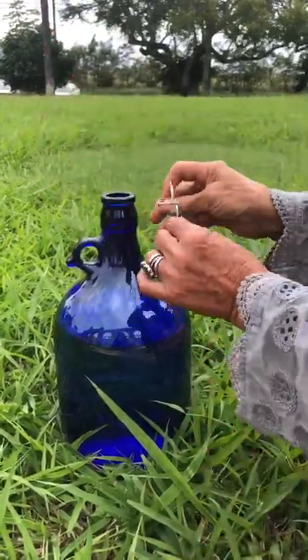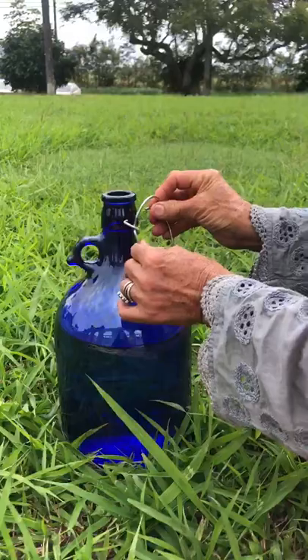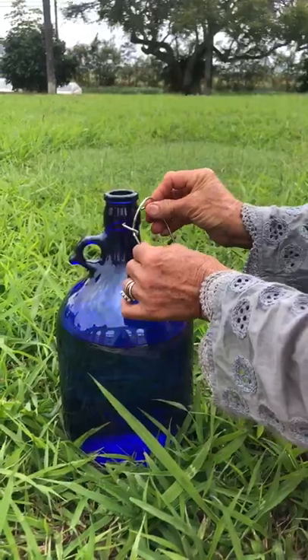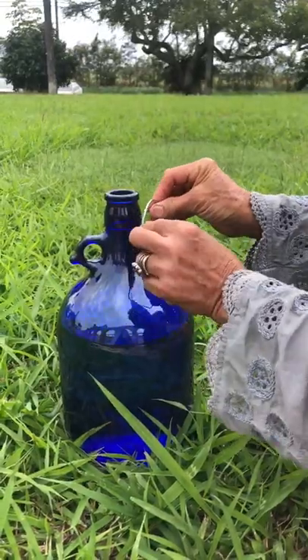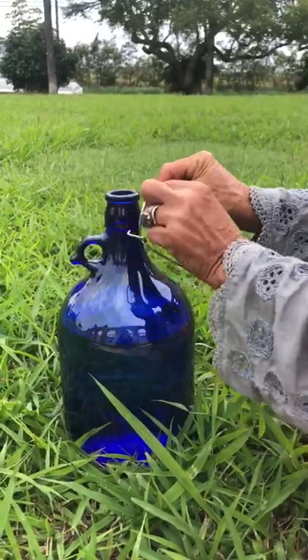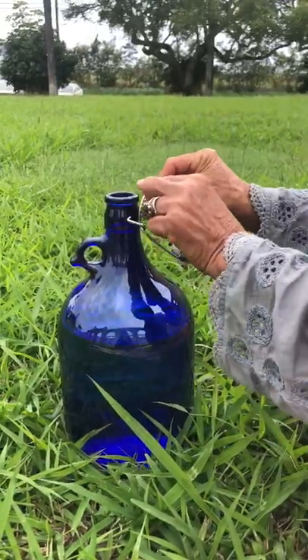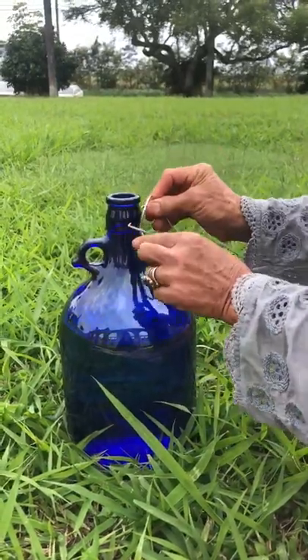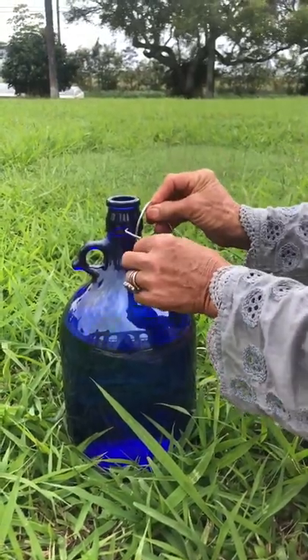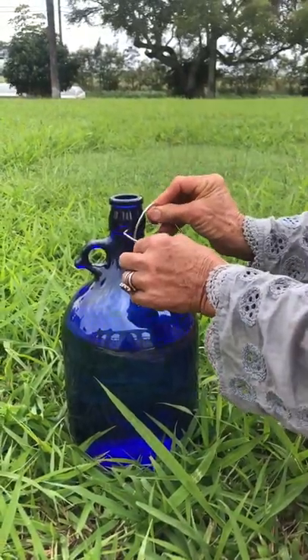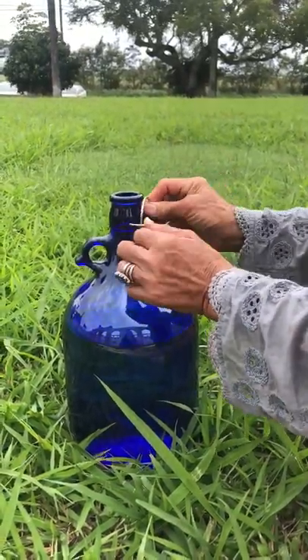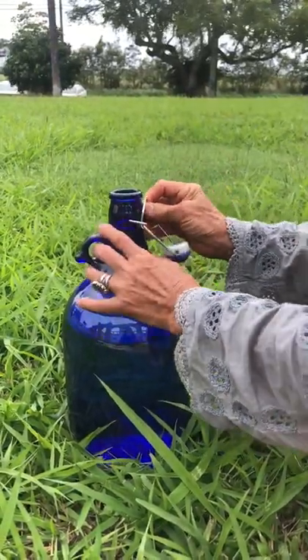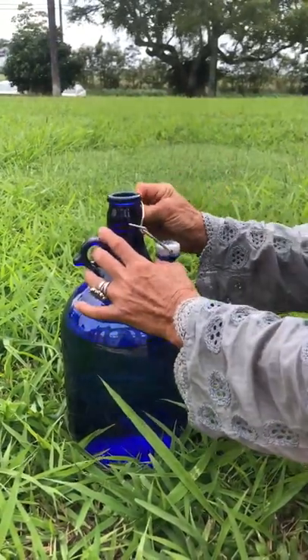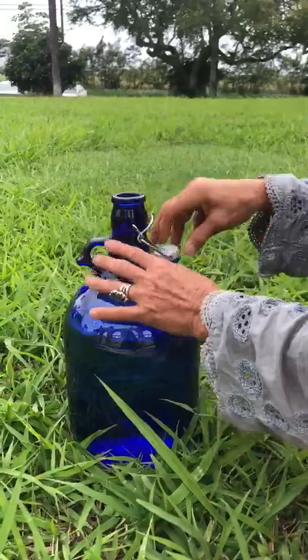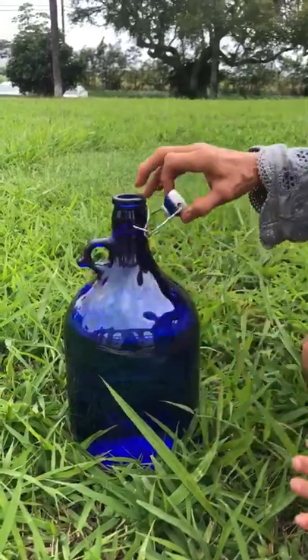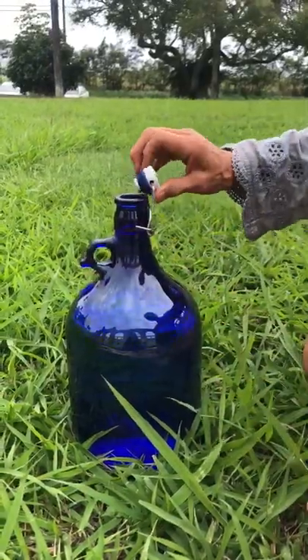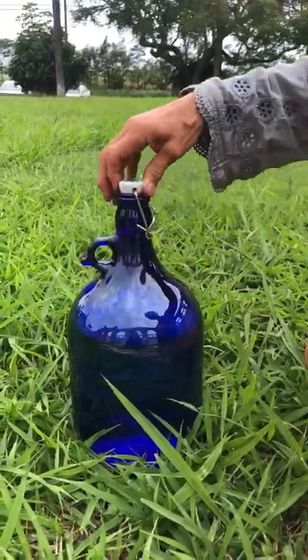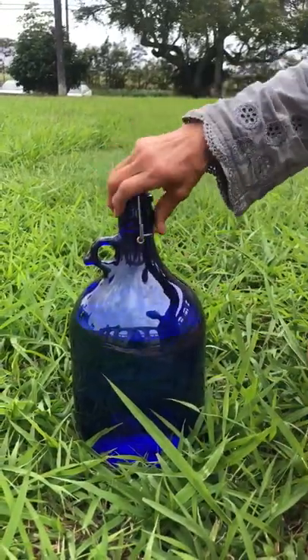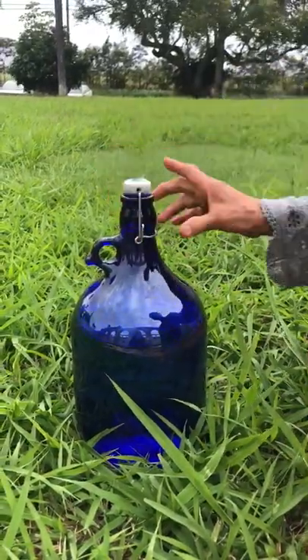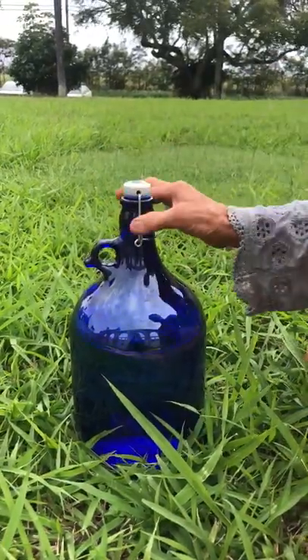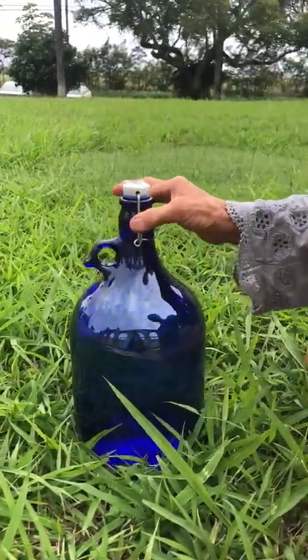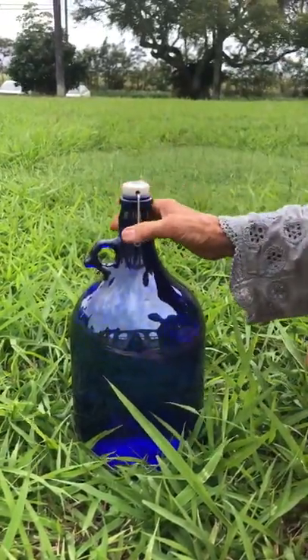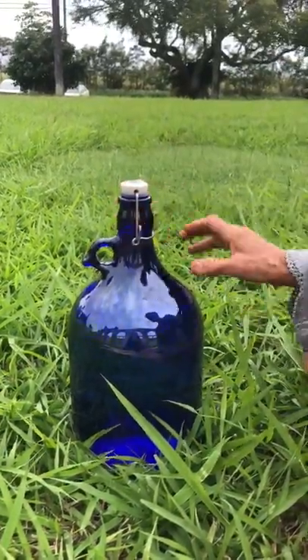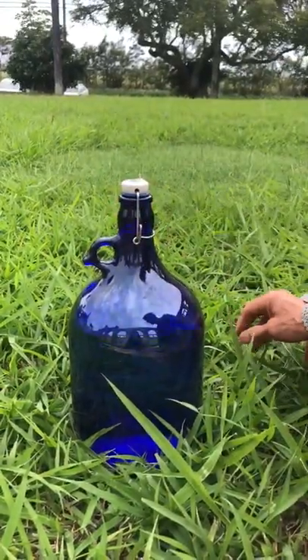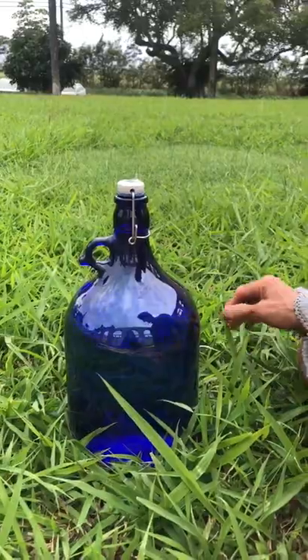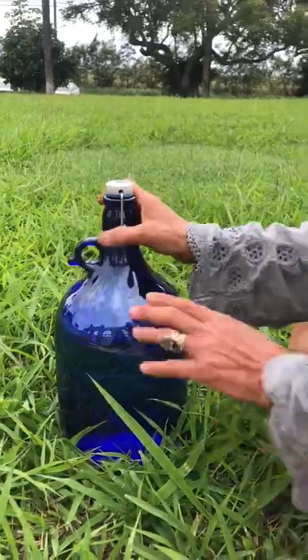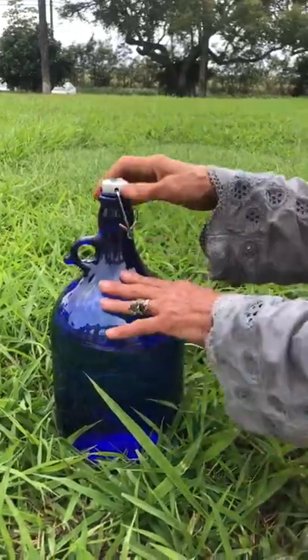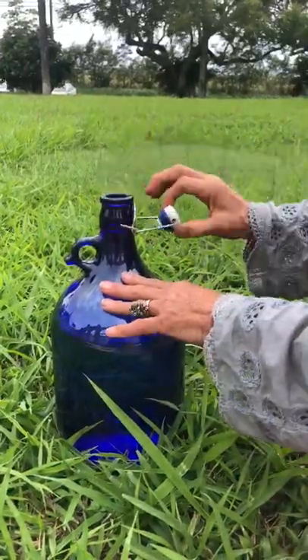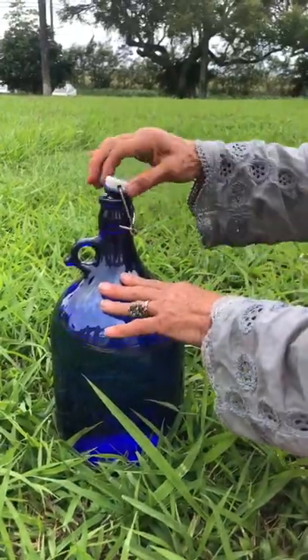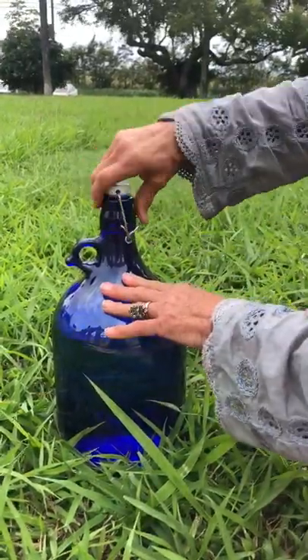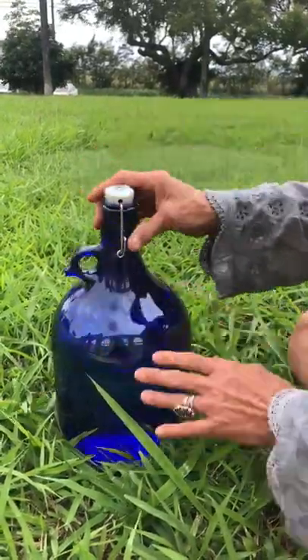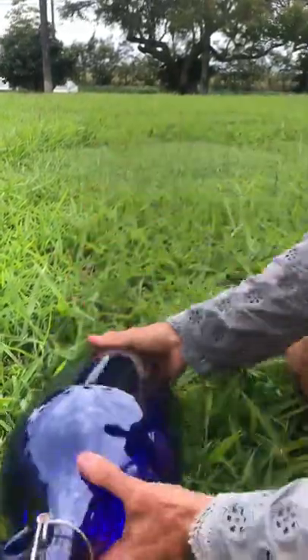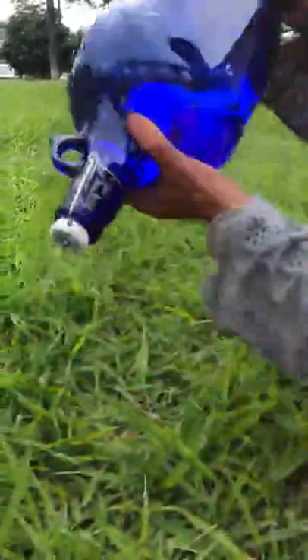Now you put it back on with this up and it should feel tighter. And then you try it. And if it's not tight enough, you do it again. Okay, but this feels good. Woohoo!